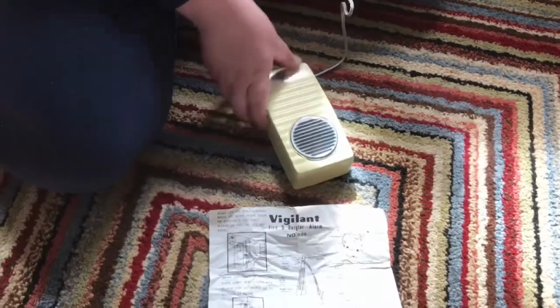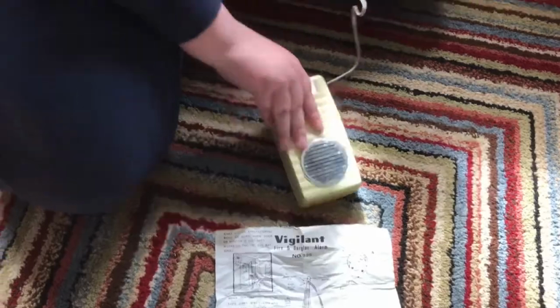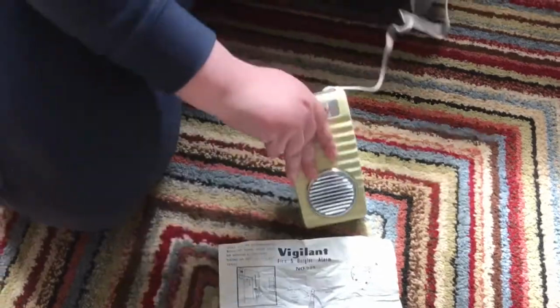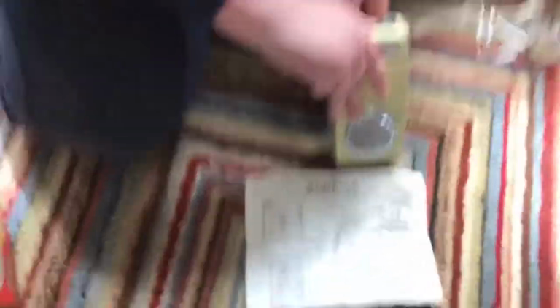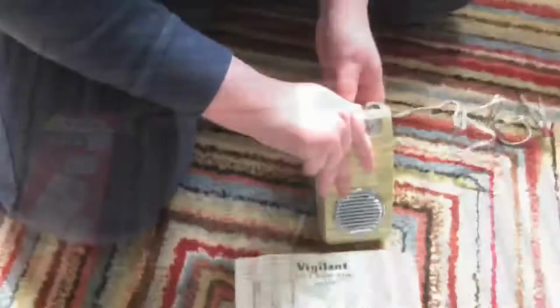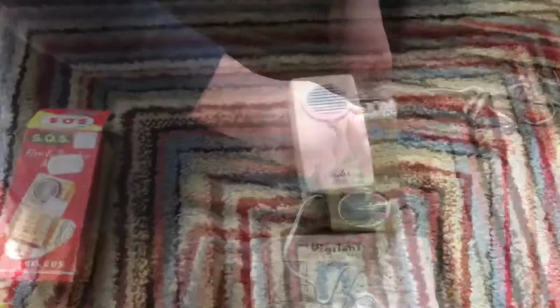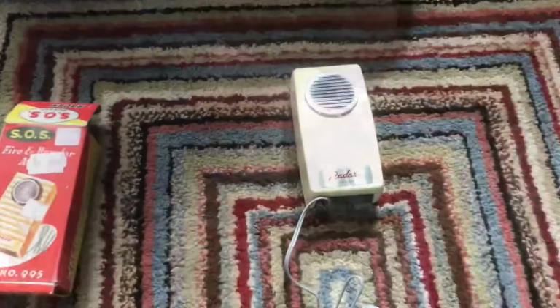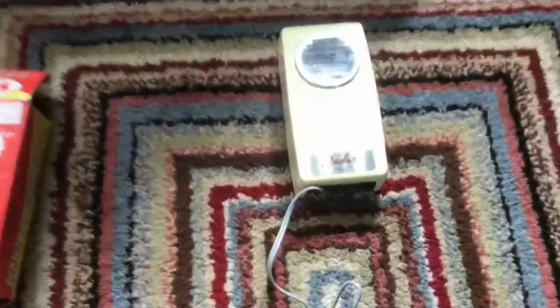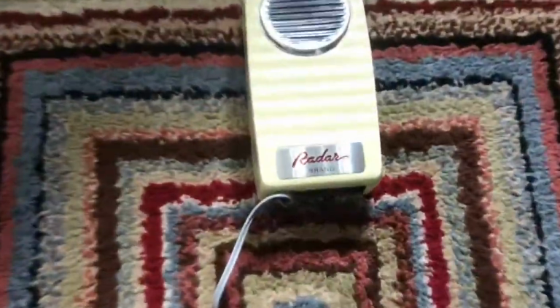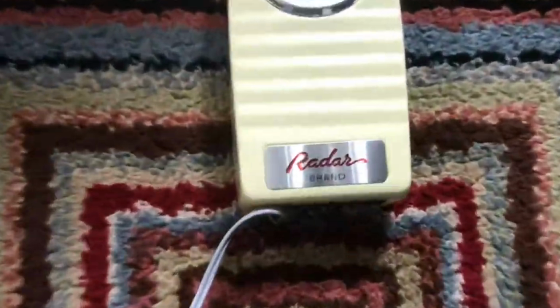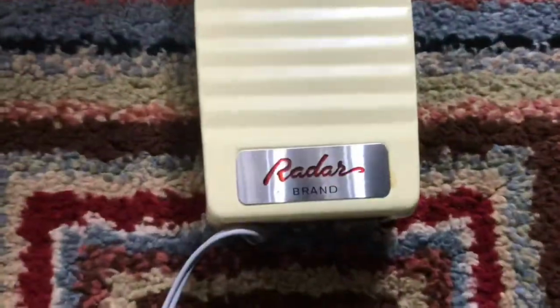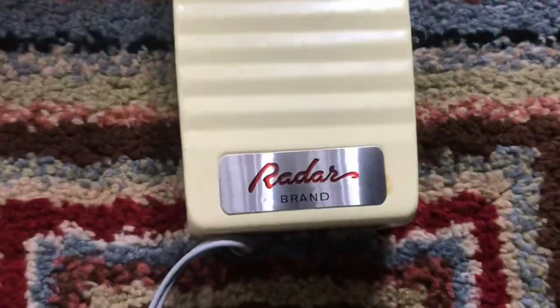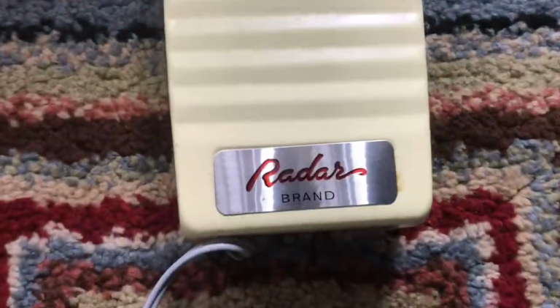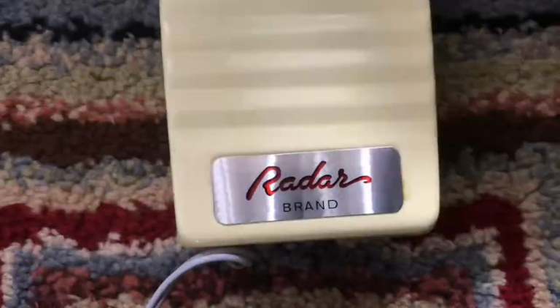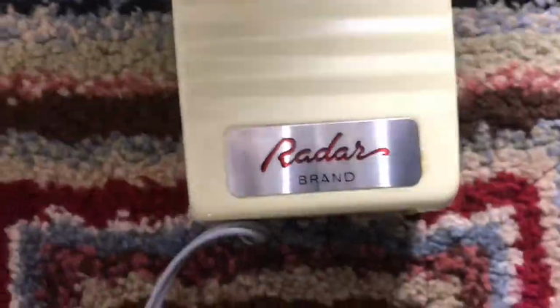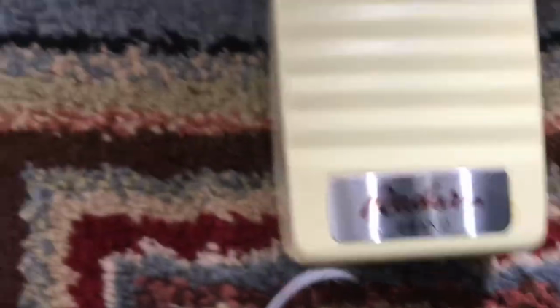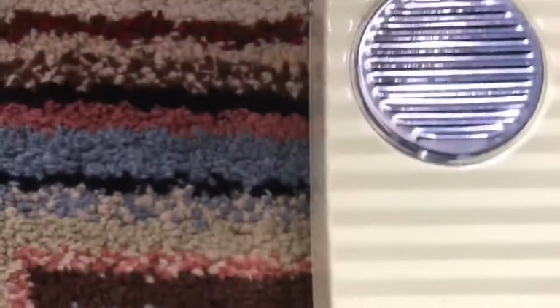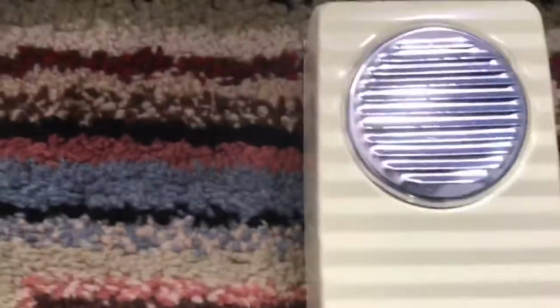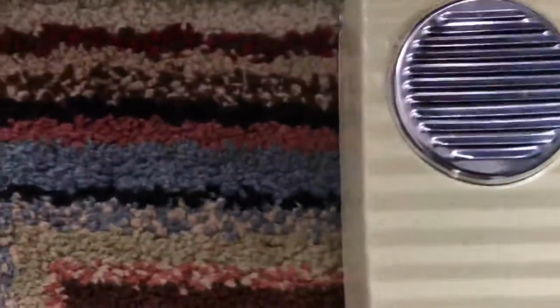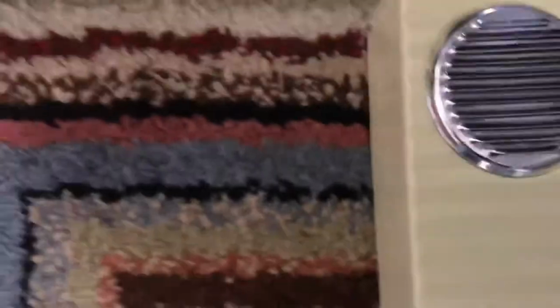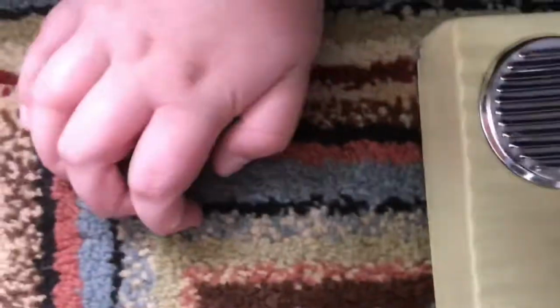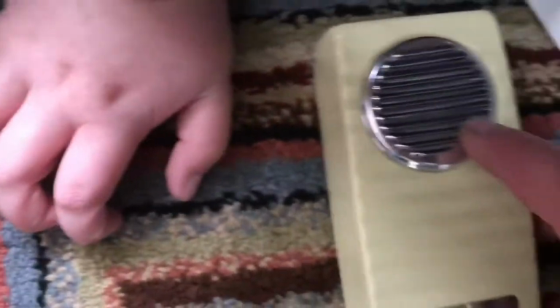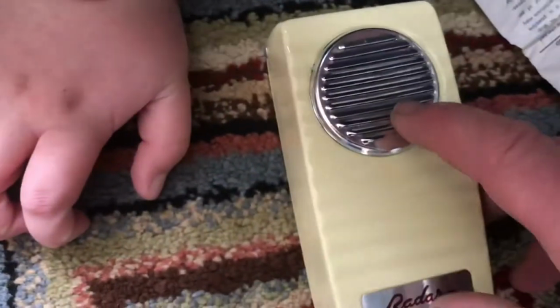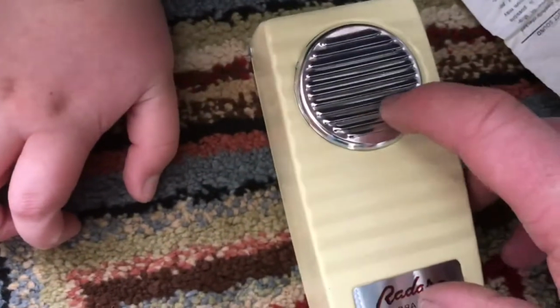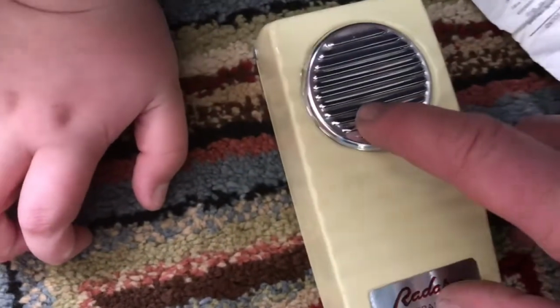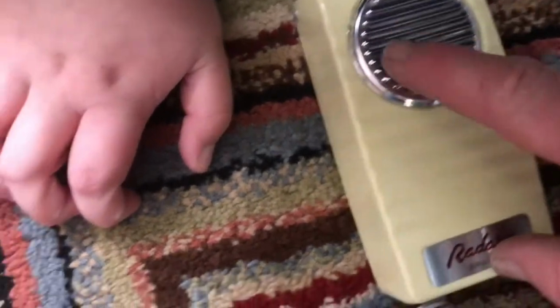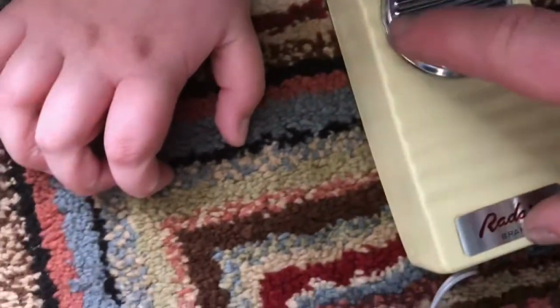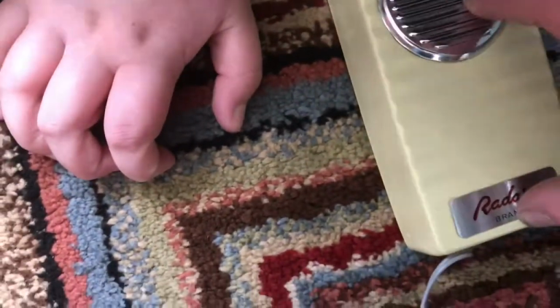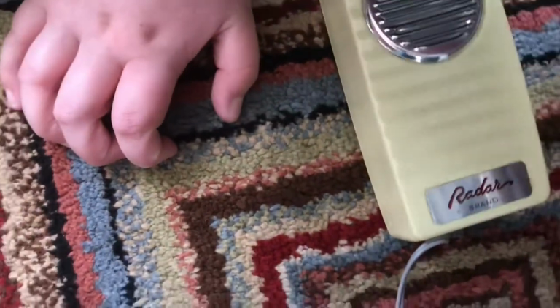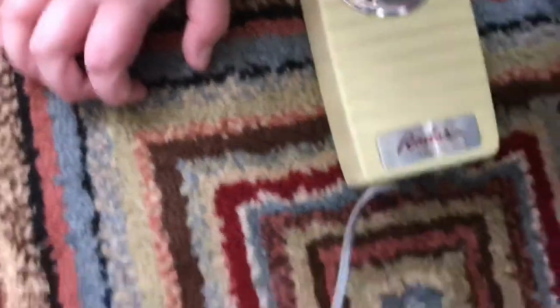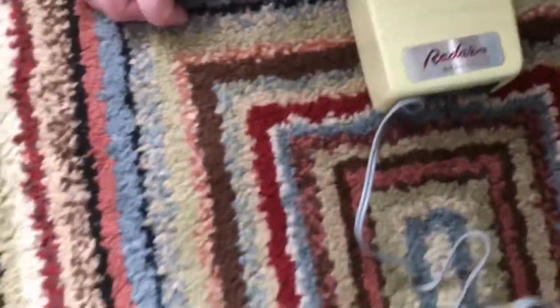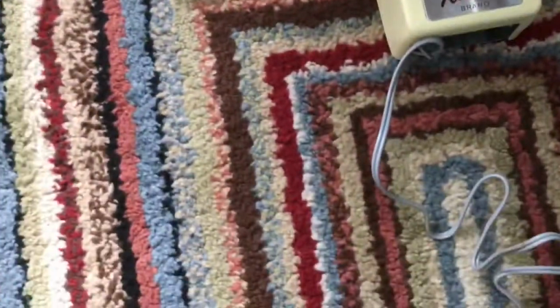We'll get some different batteries. It is quite a nice little design here — Radar Brand — and it's got like a chrome-style grill for the speaker.